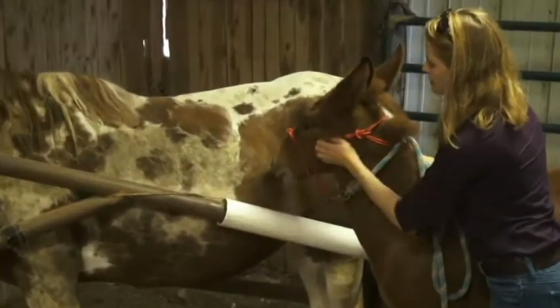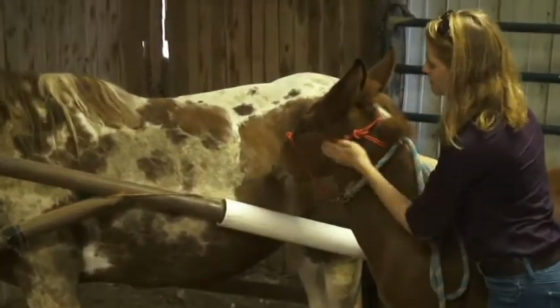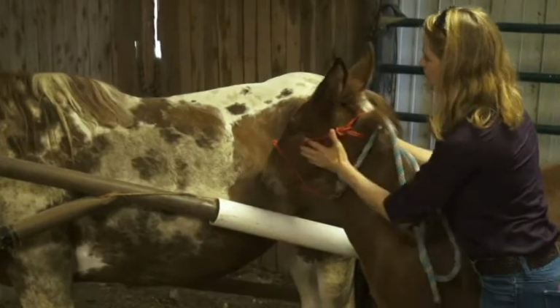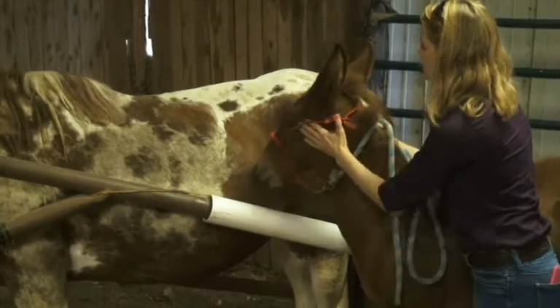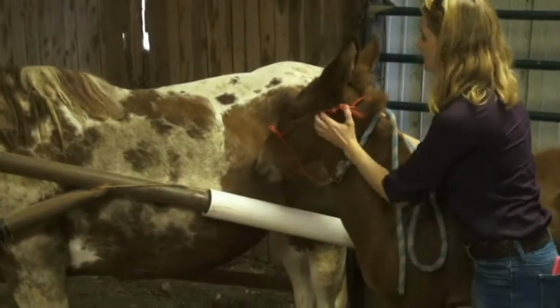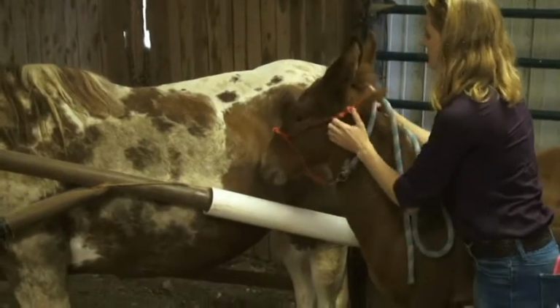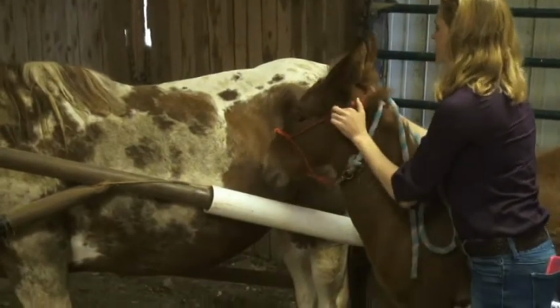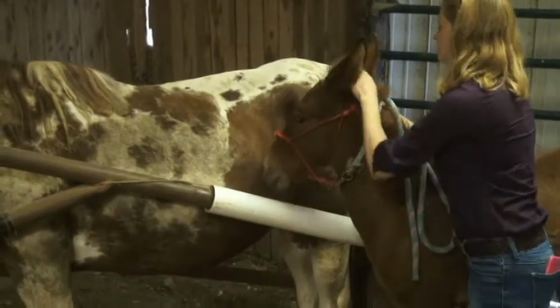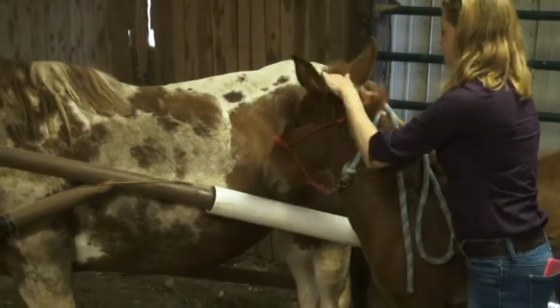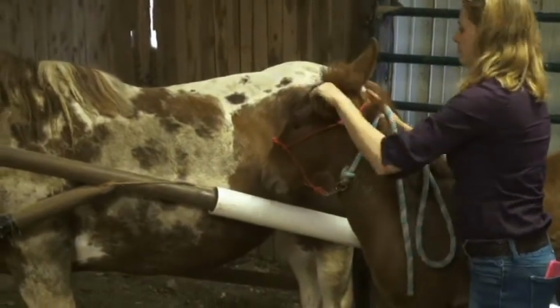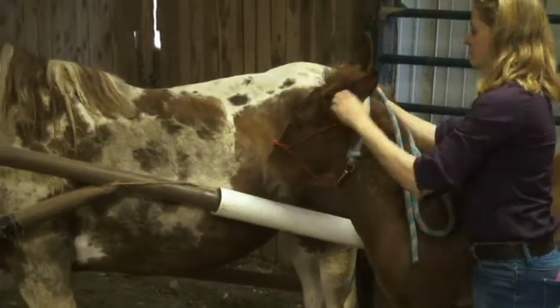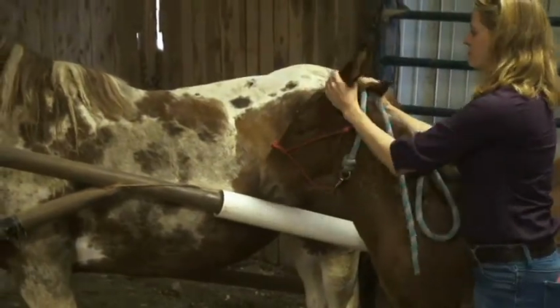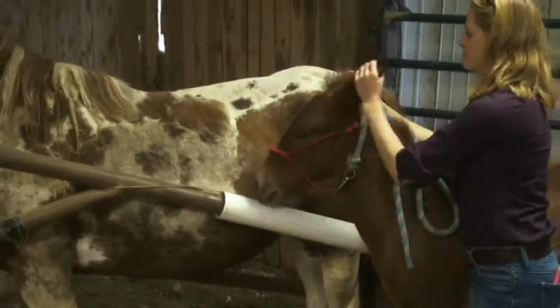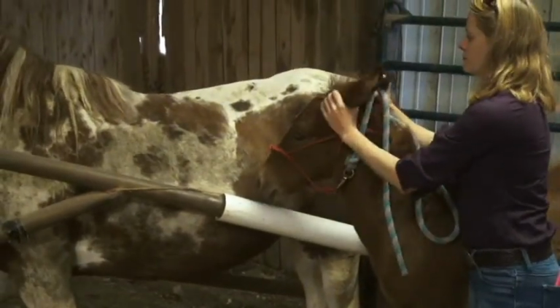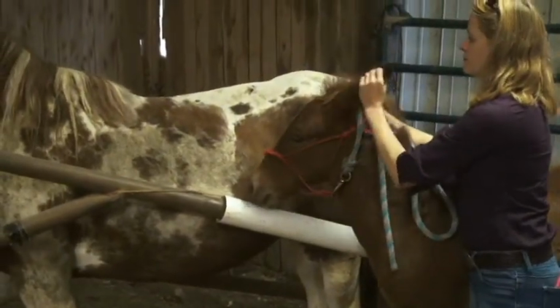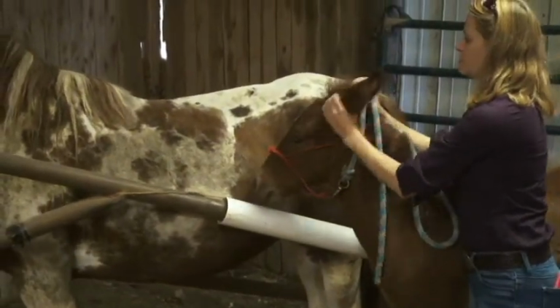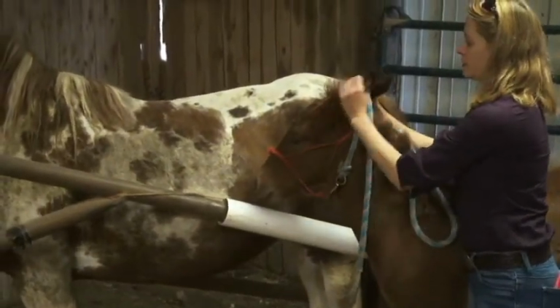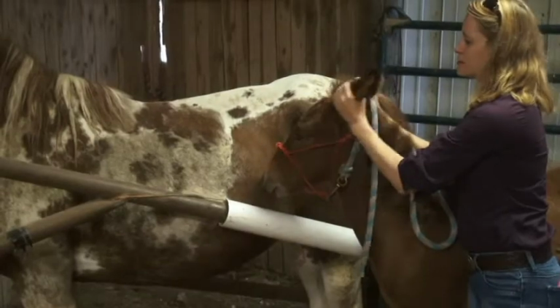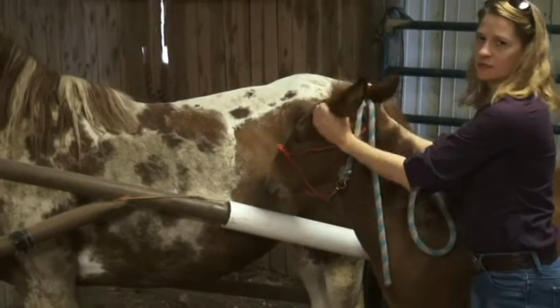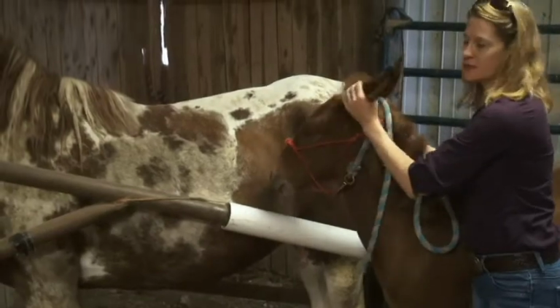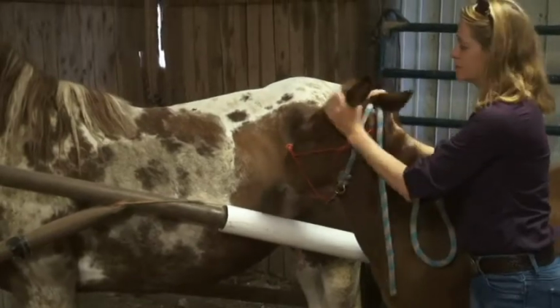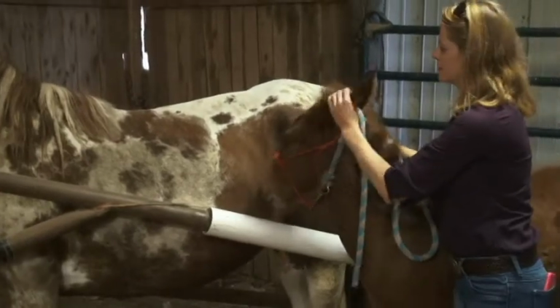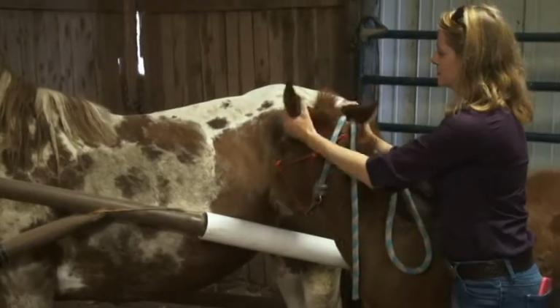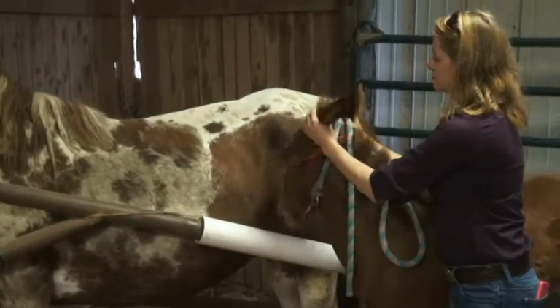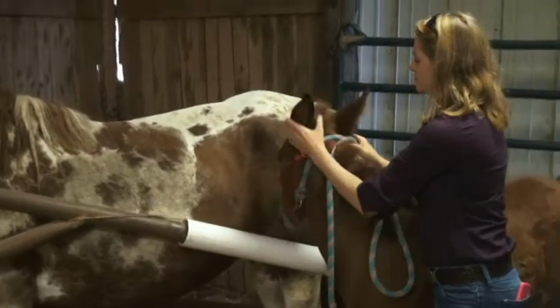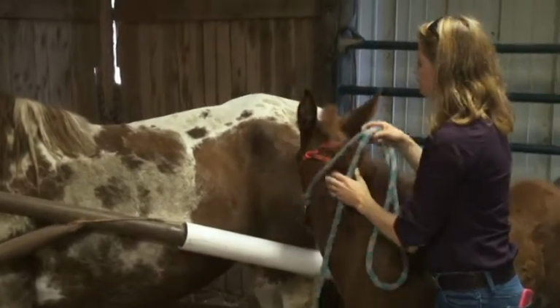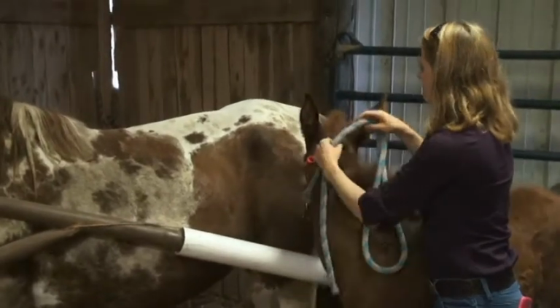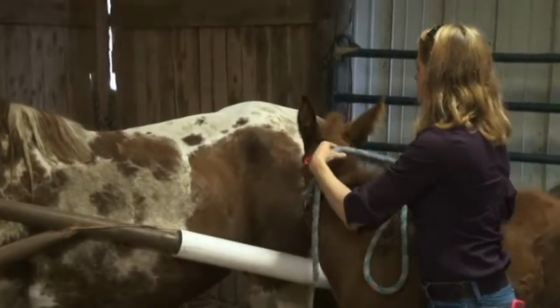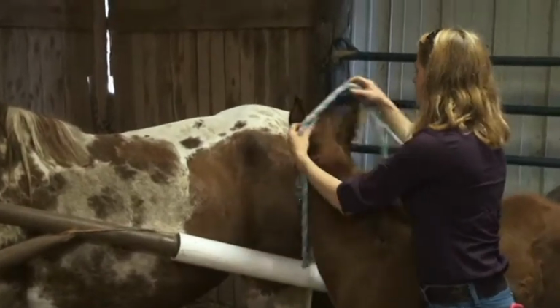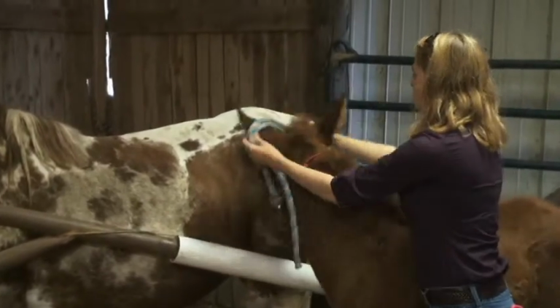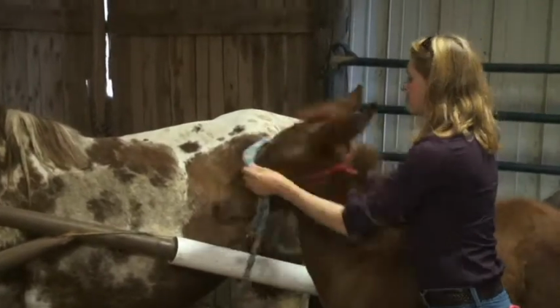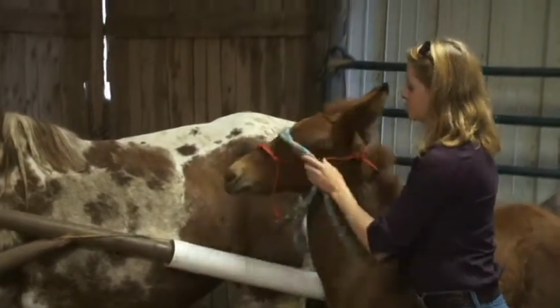And that carries right on through to when they grow up and you're trying to bridle them and messing with their ears. They learn to be scared.